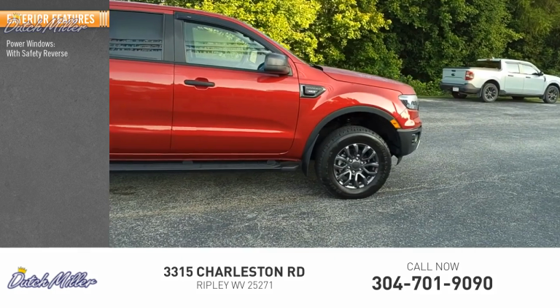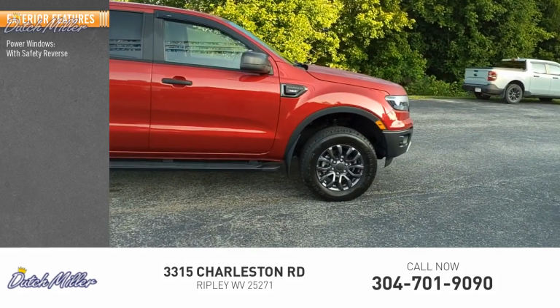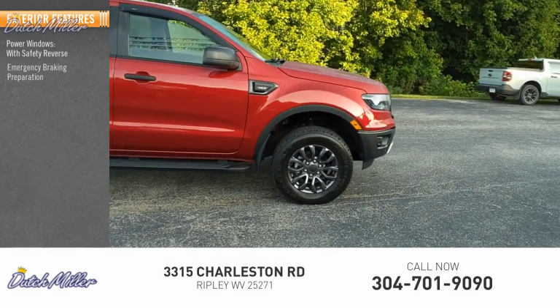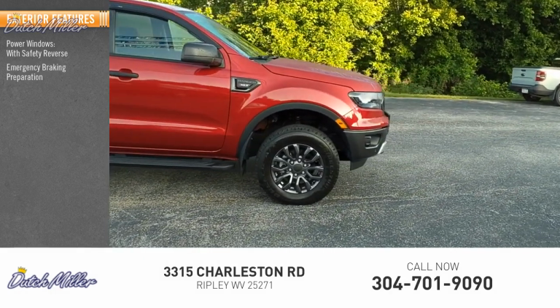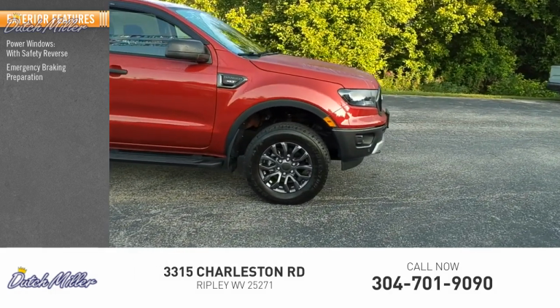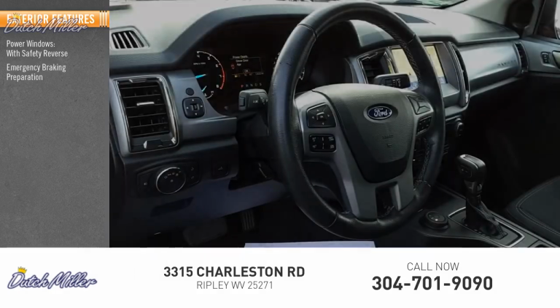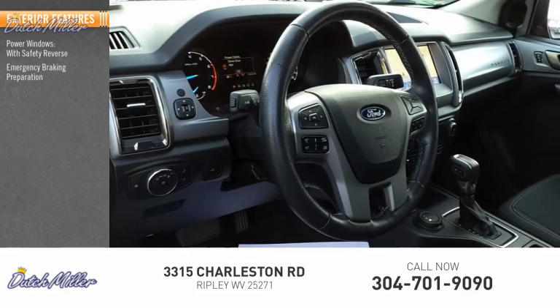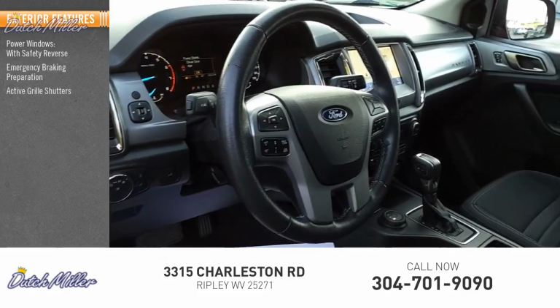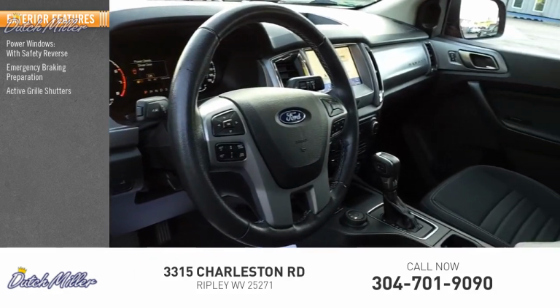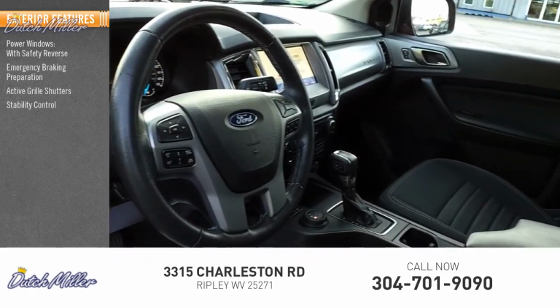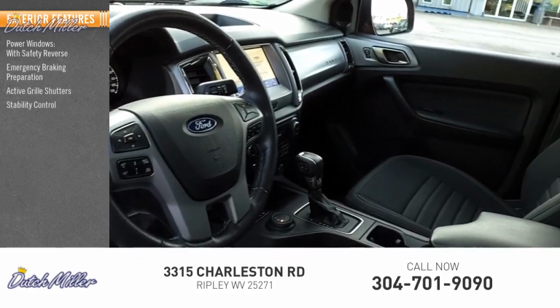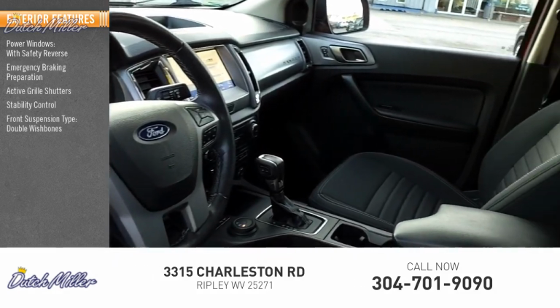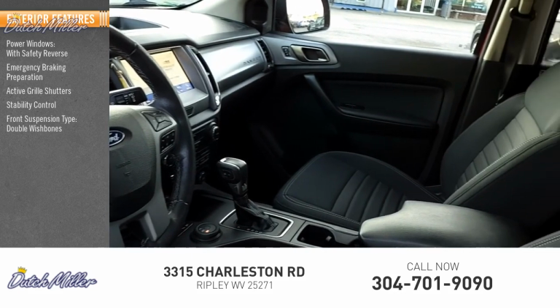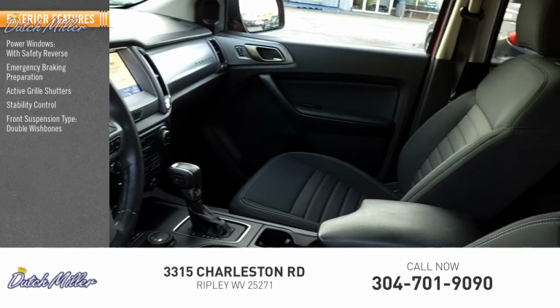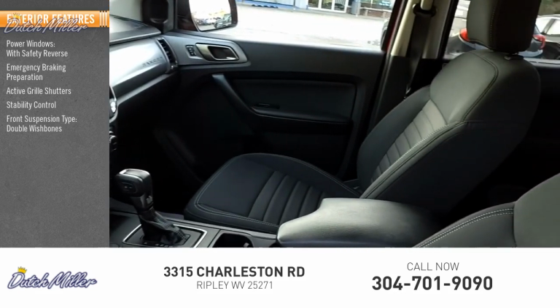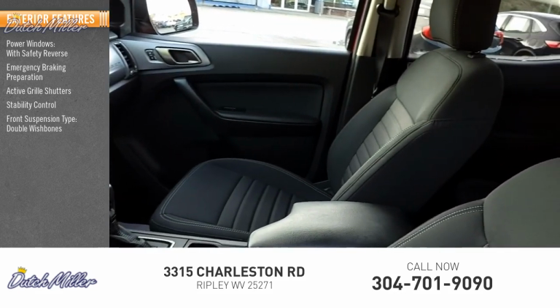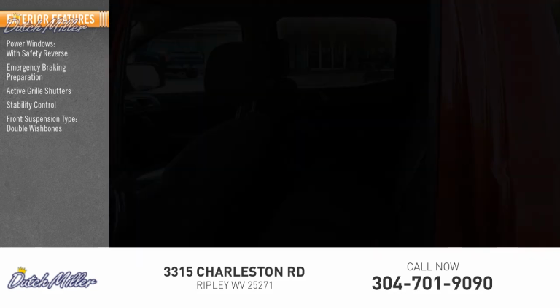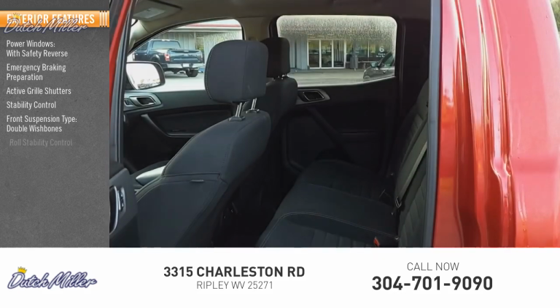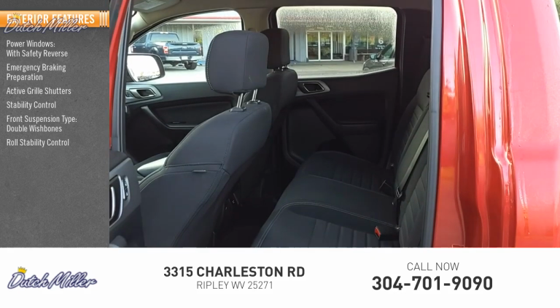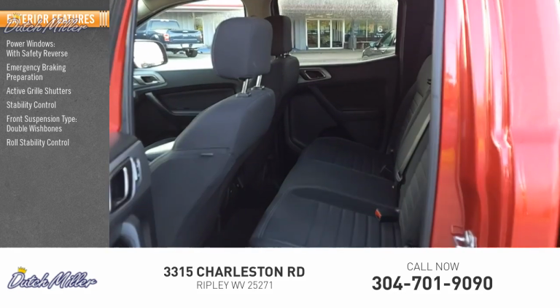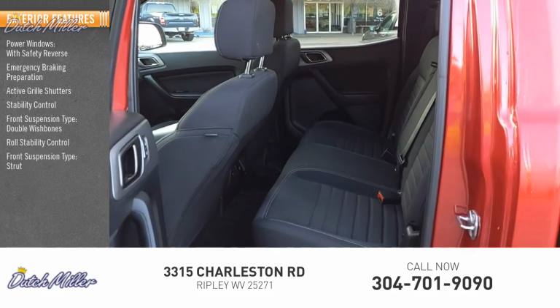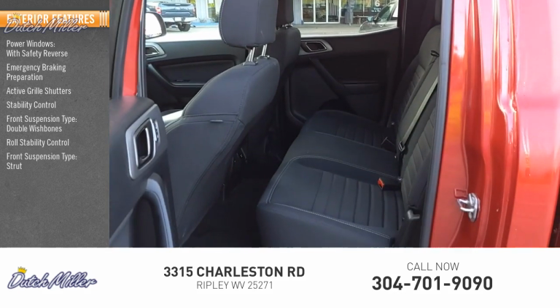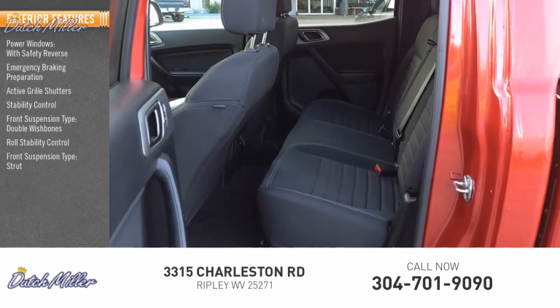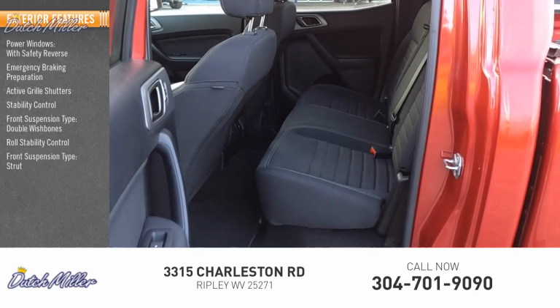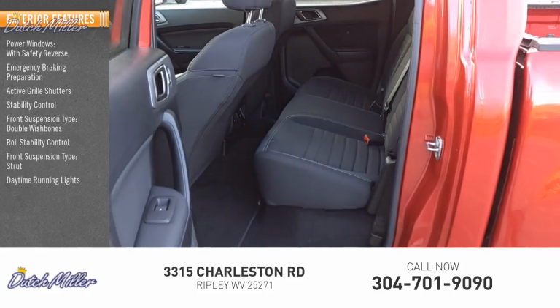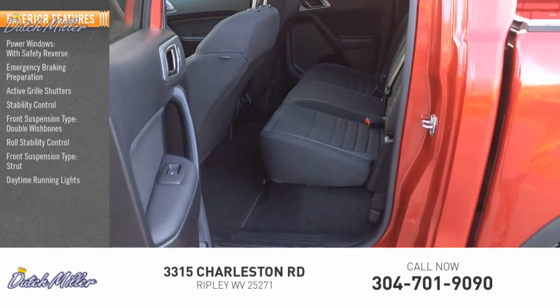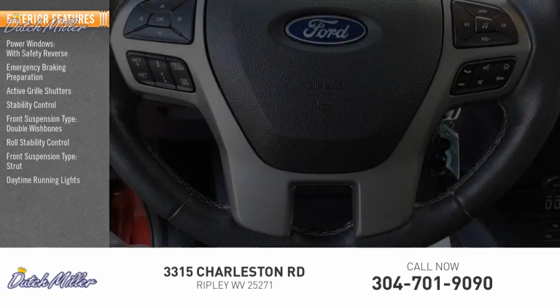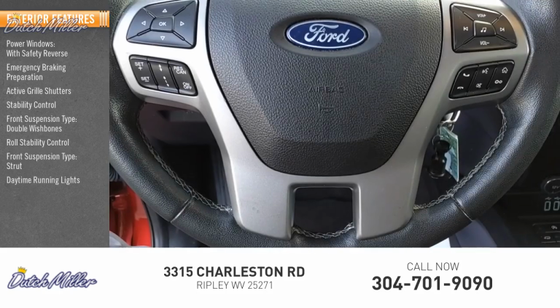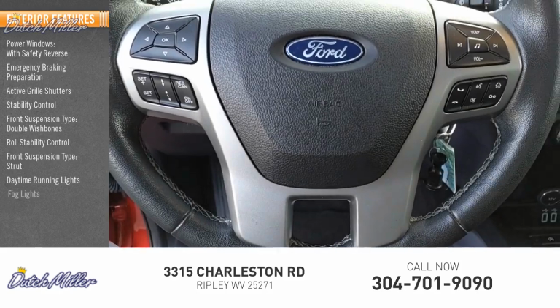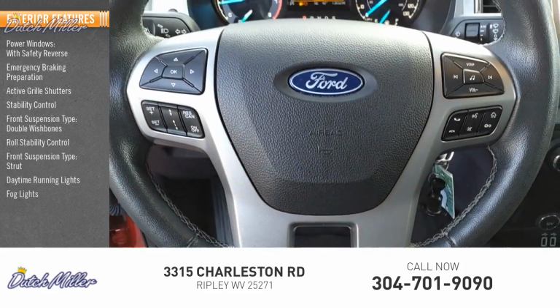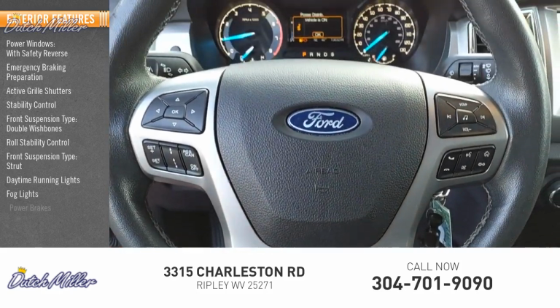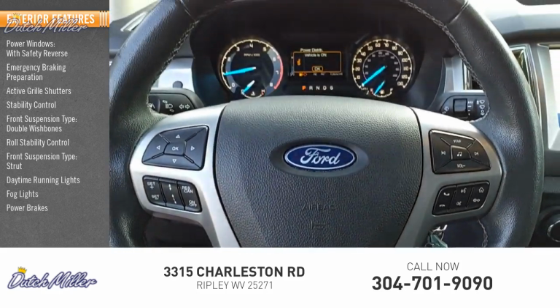Reverse emergency braking preparation, active grille shutters, stability control, front suspension type double wishbones, roll stability control, front suspension type strut, daytime running lights, fog lights, and power brakes.